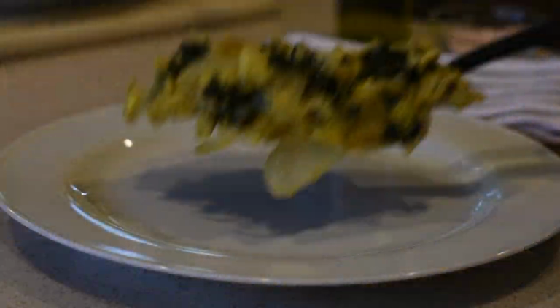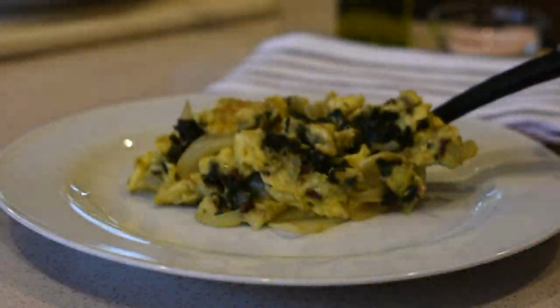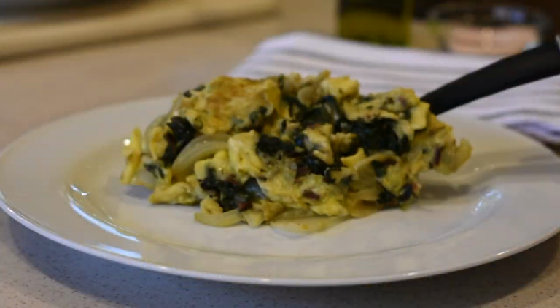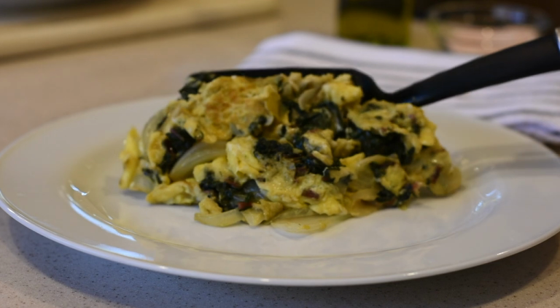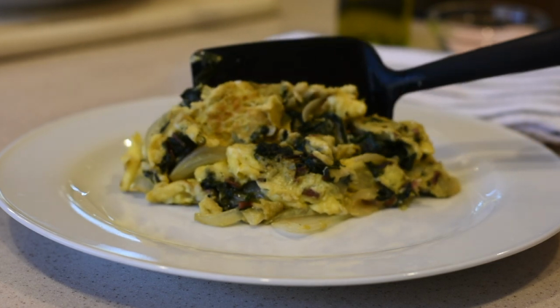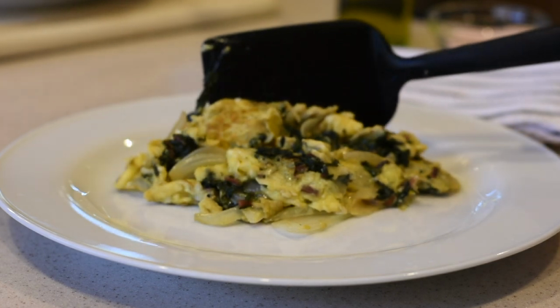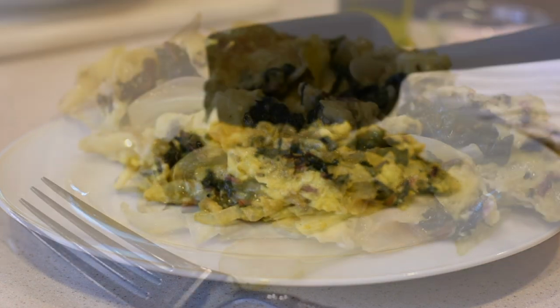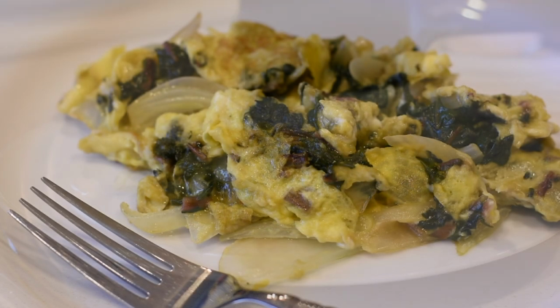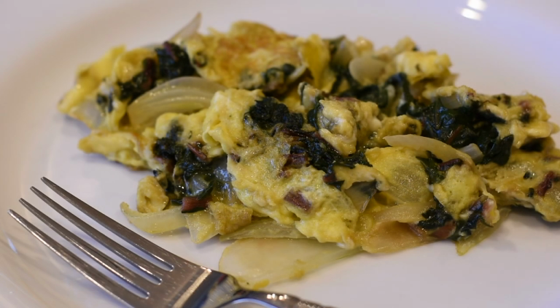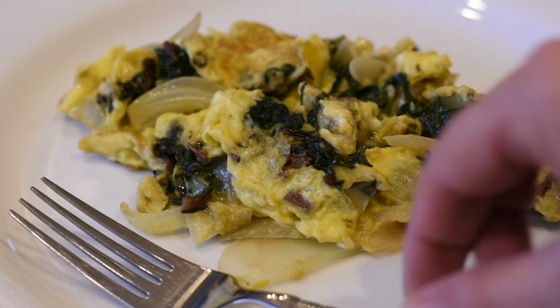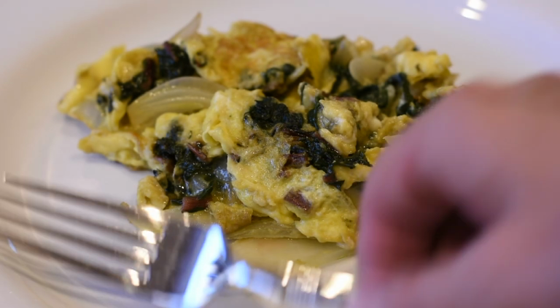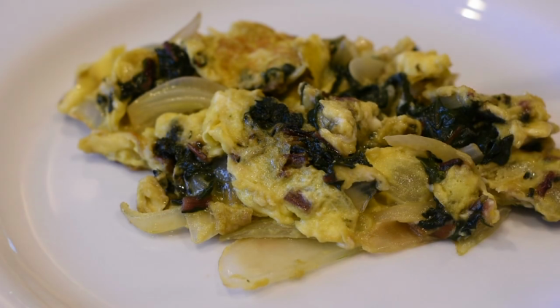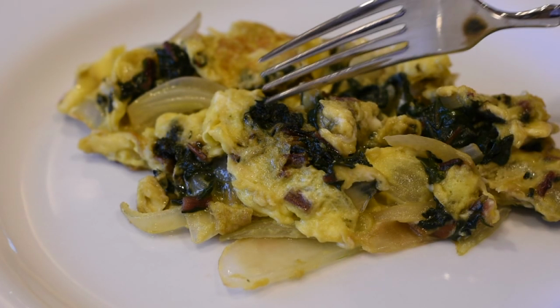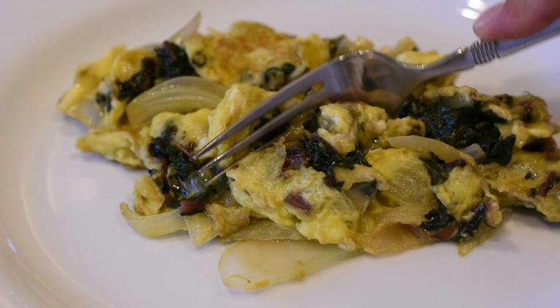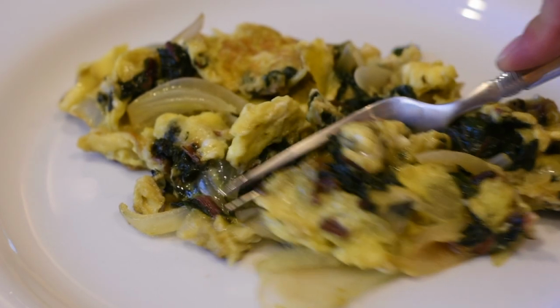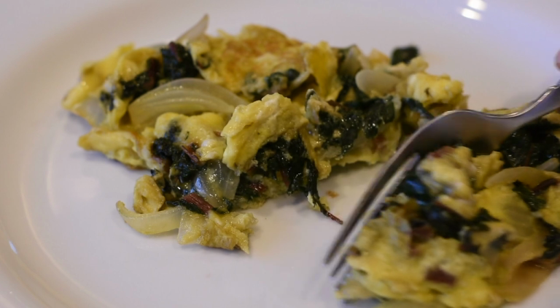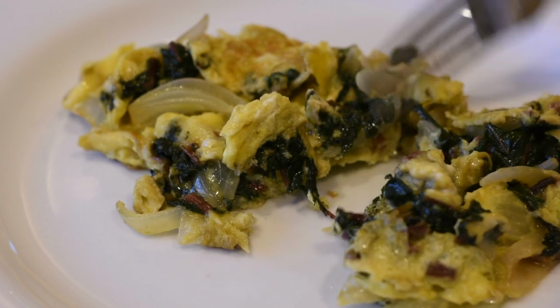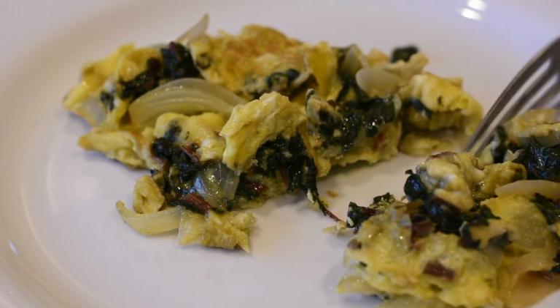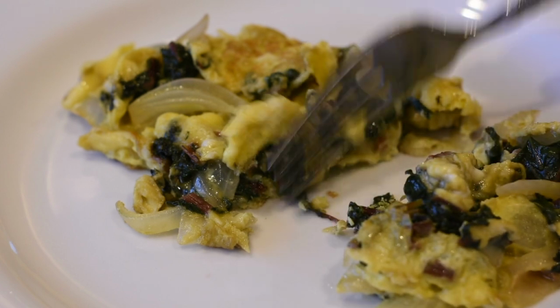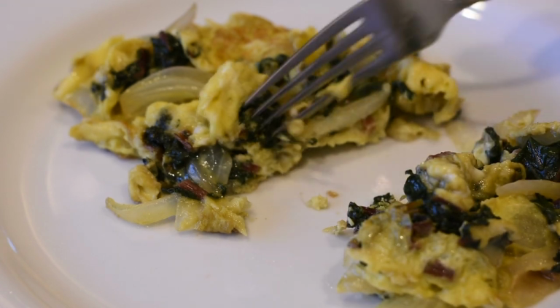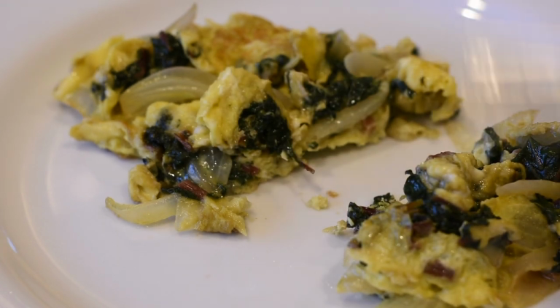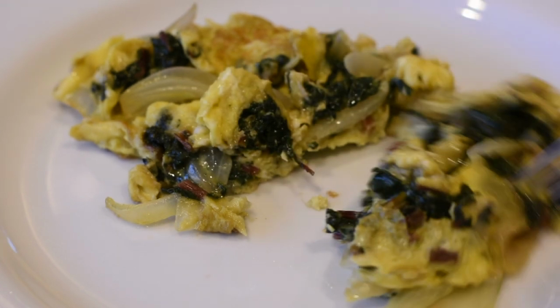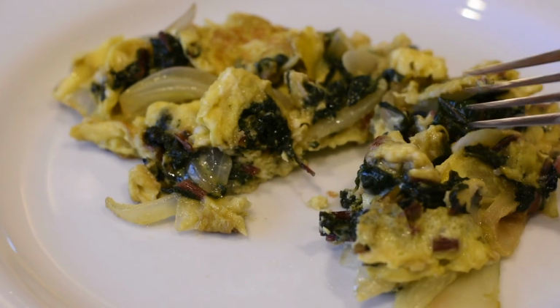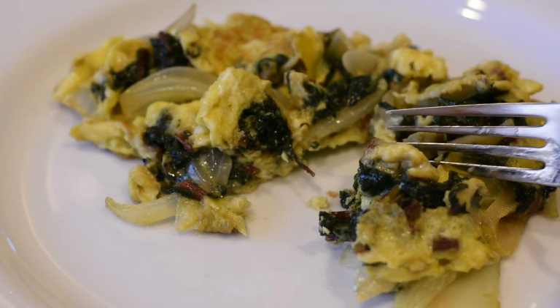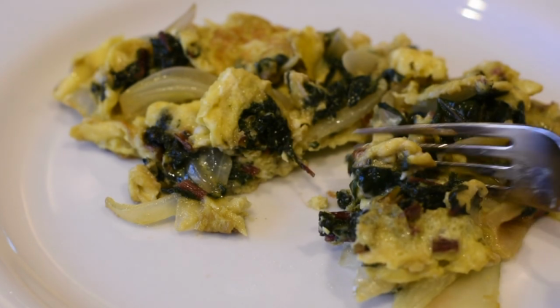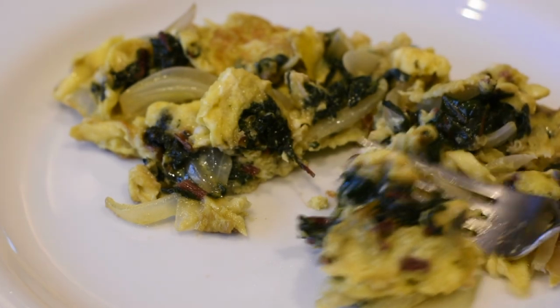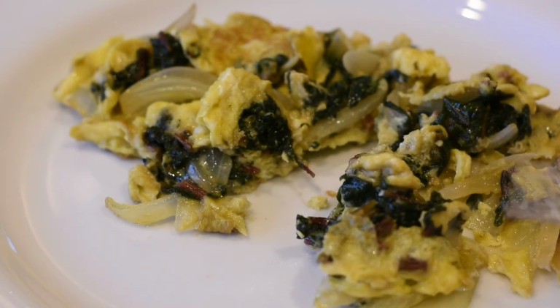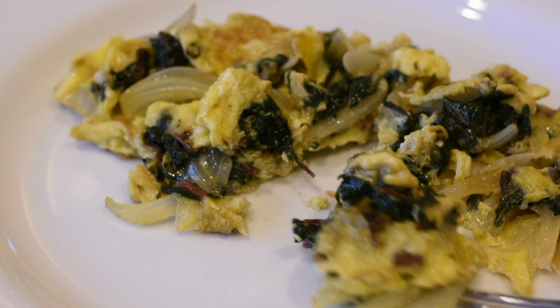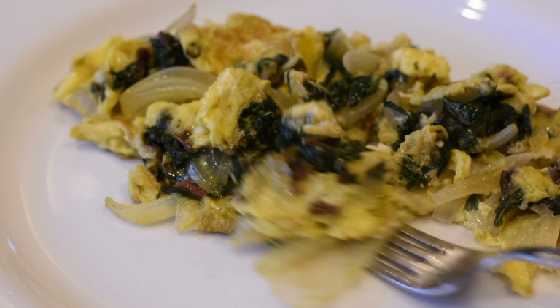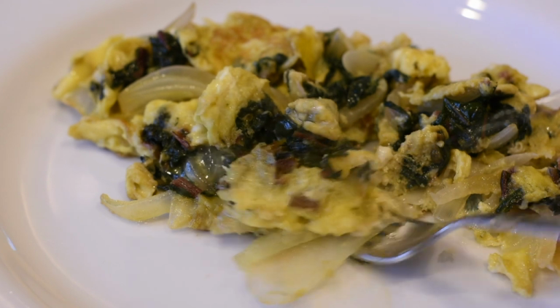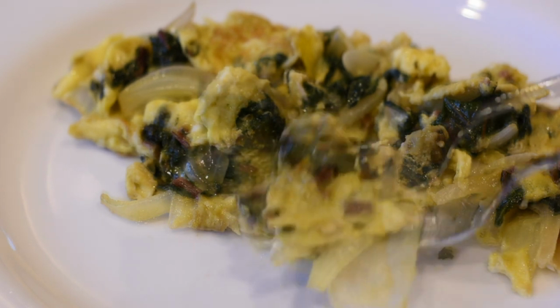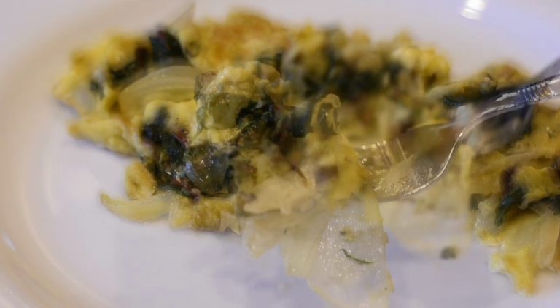I hope you enjoyed my video and if you liked it, please give it the thumbs up. And if this is your first time visiting my channel, please subscribe for more delicious recipes like this one. Thank you so much for watching, guys. Bye!